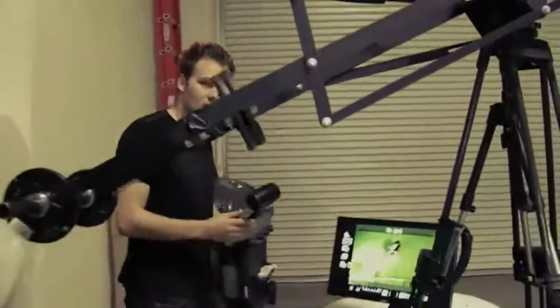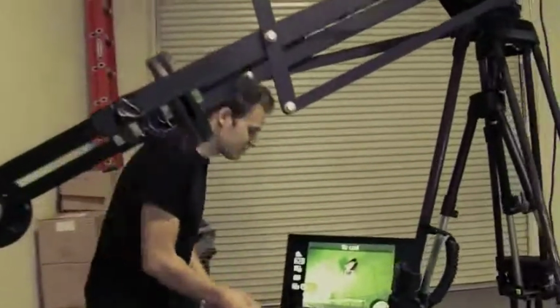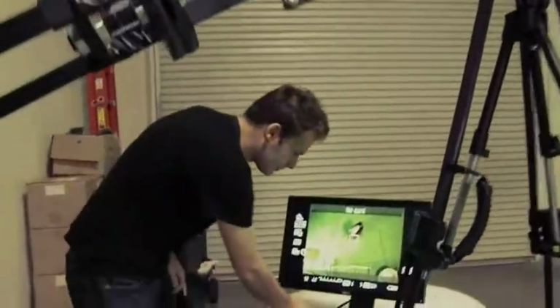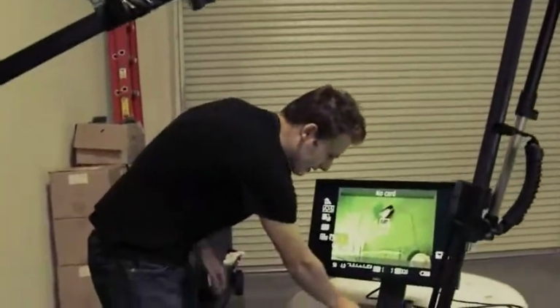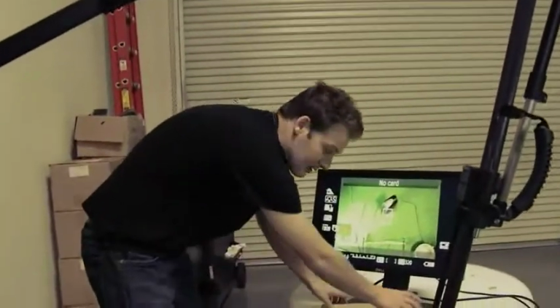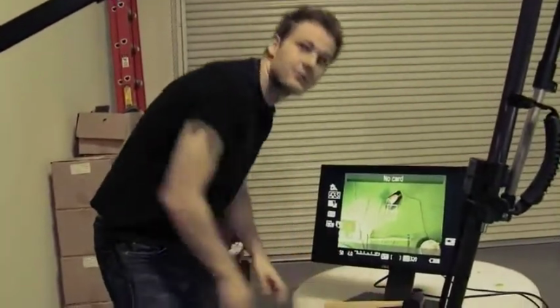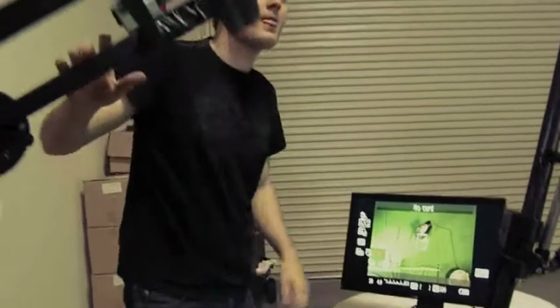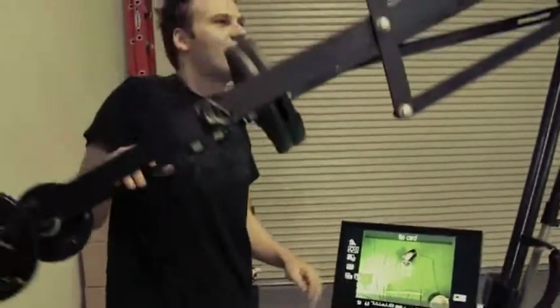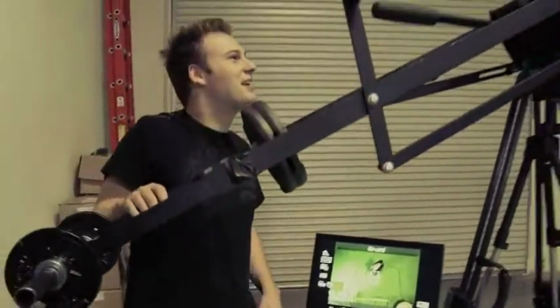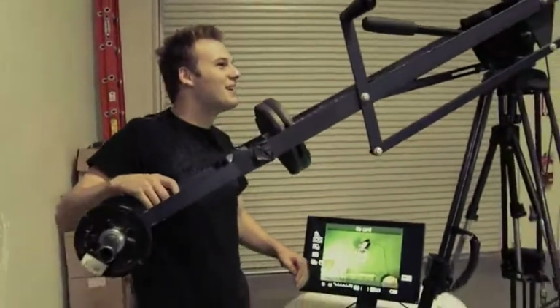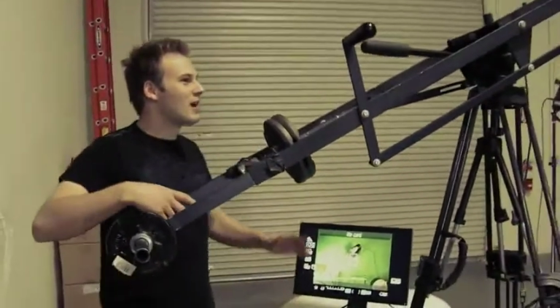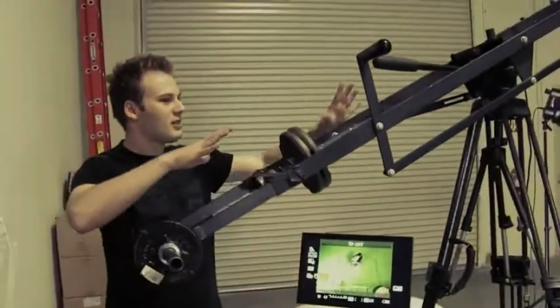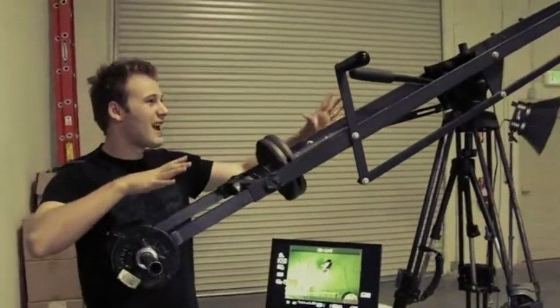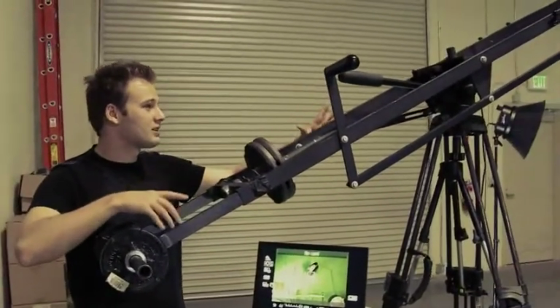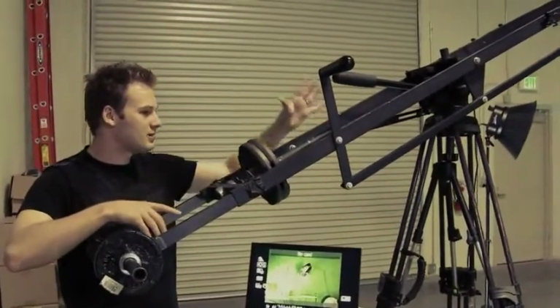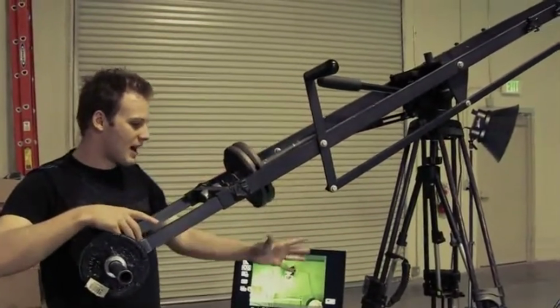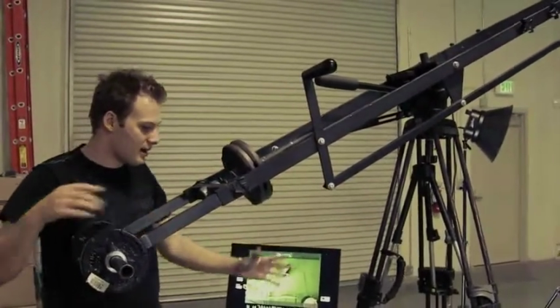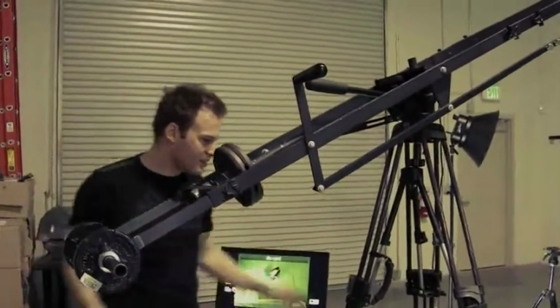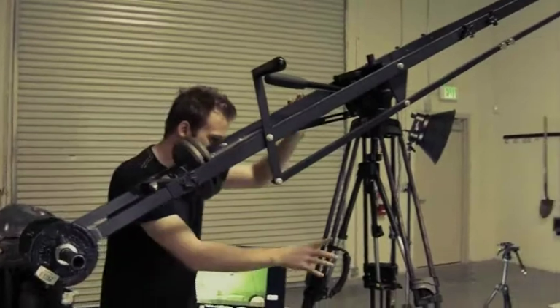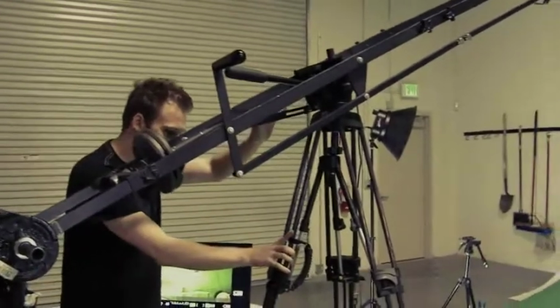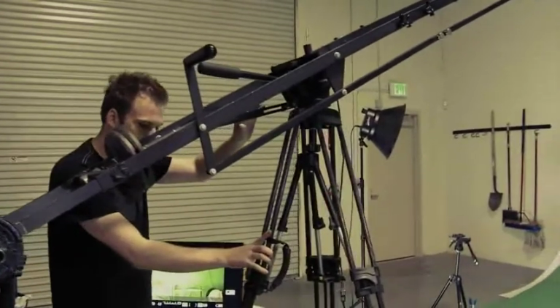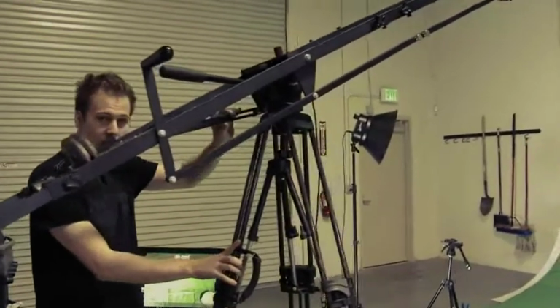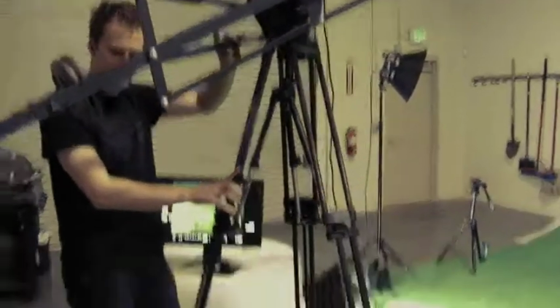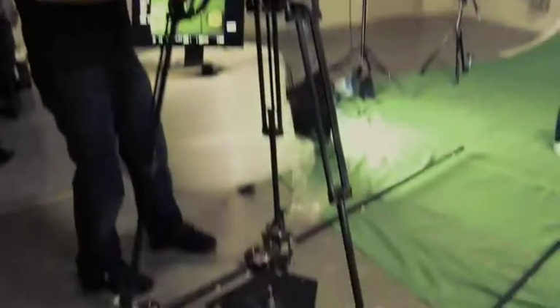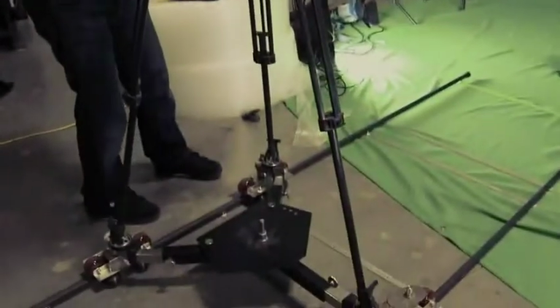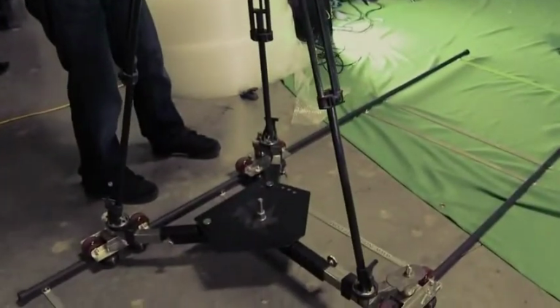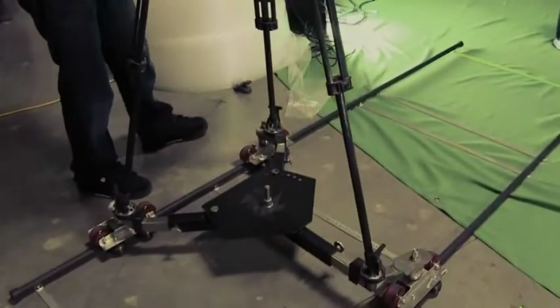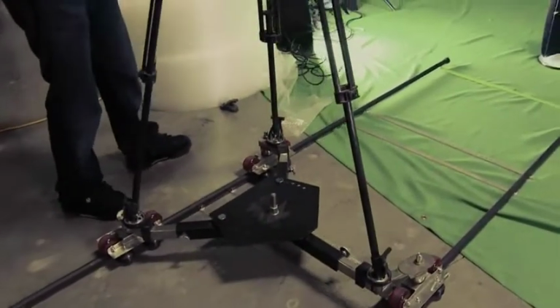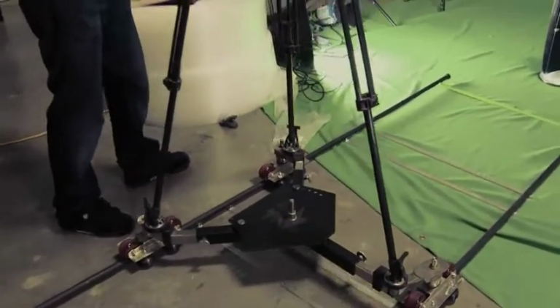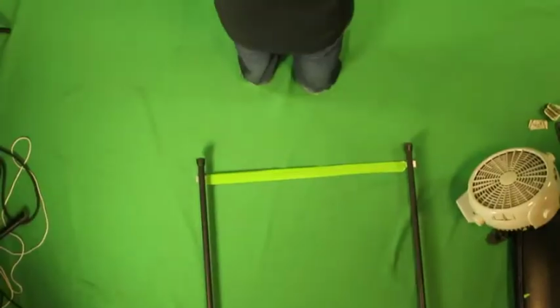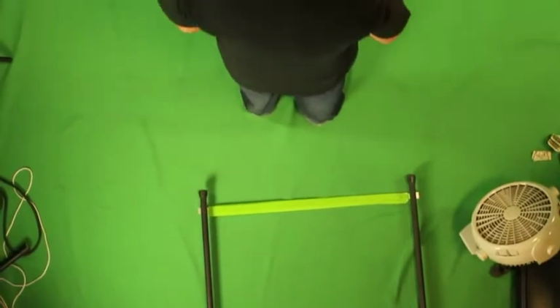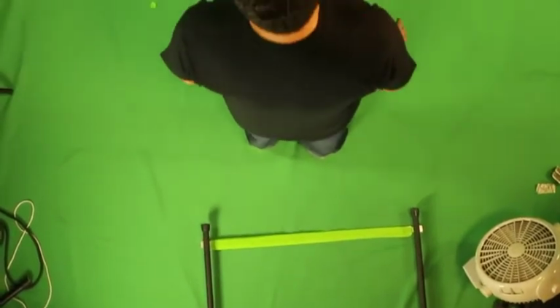We've got this crane hooked up. It's on this tripod, it's also on a dolly. So we have this whole rig, this whole concept set up.